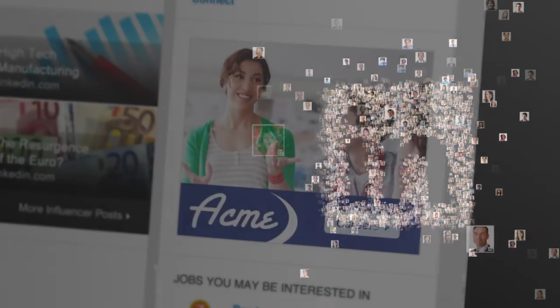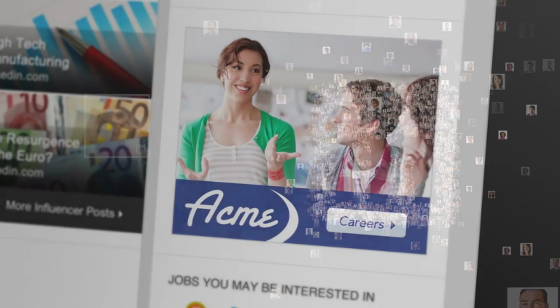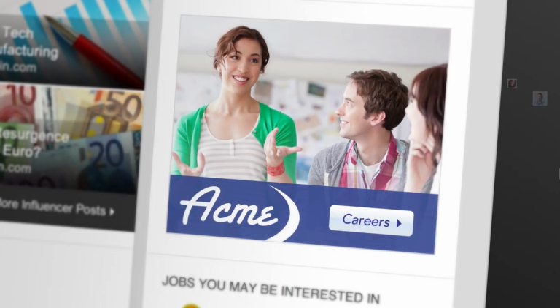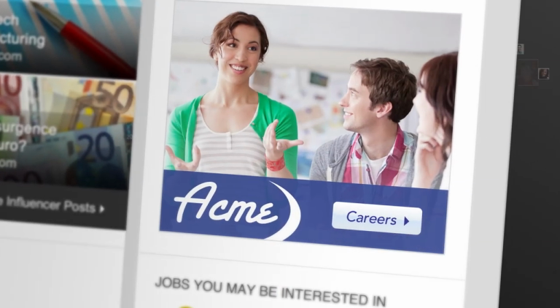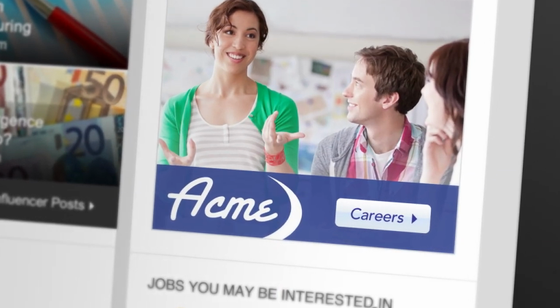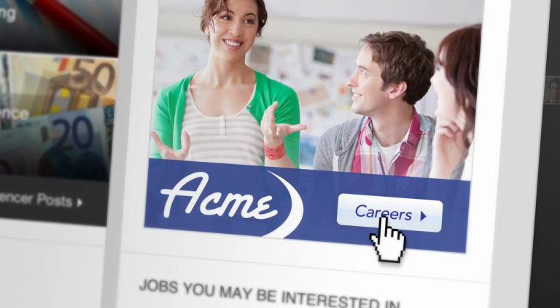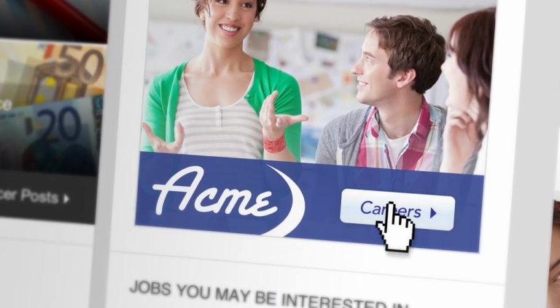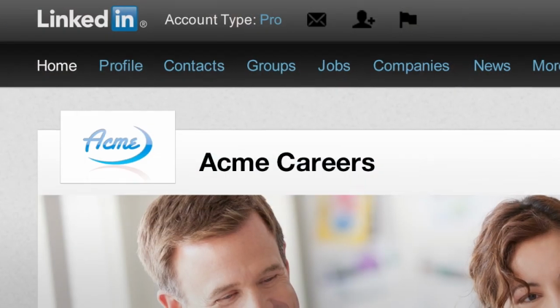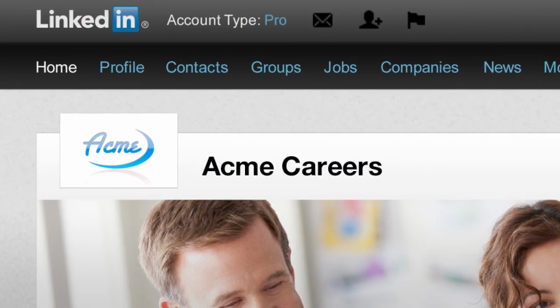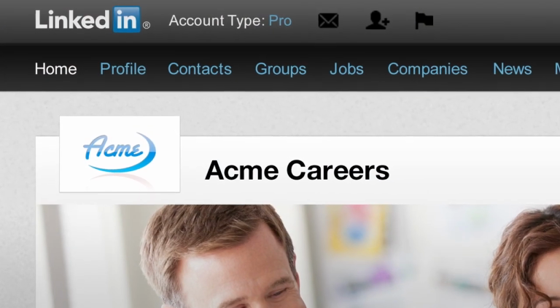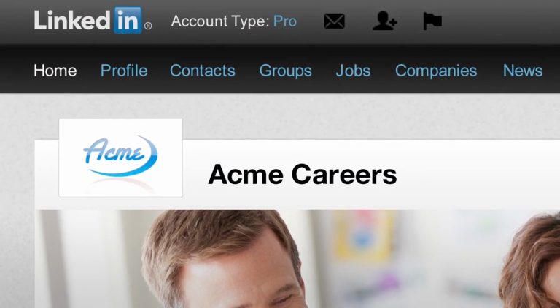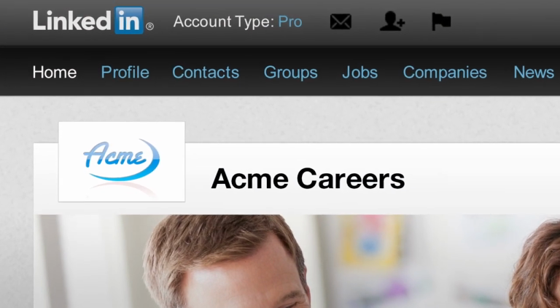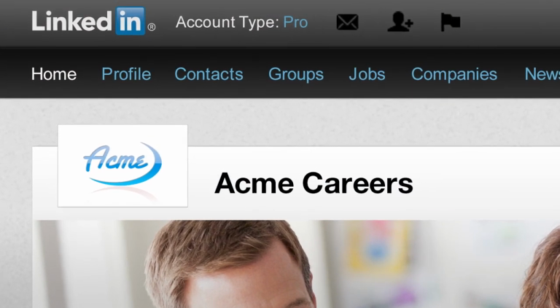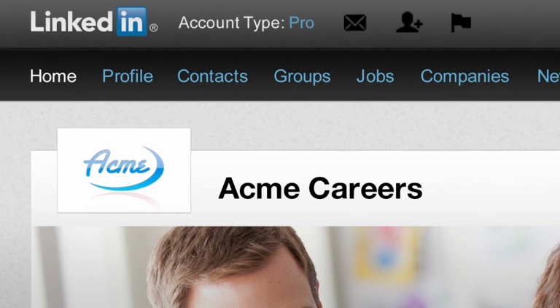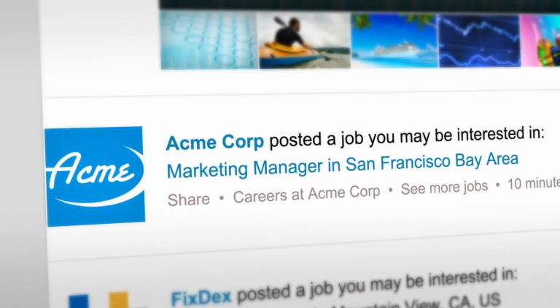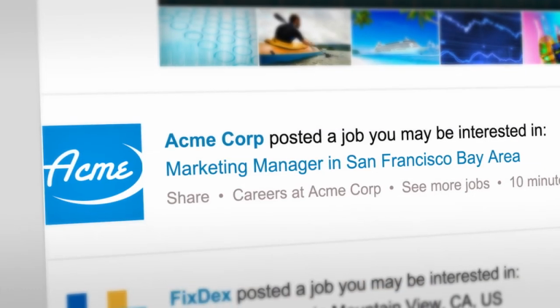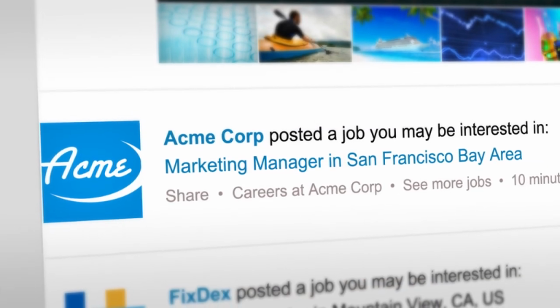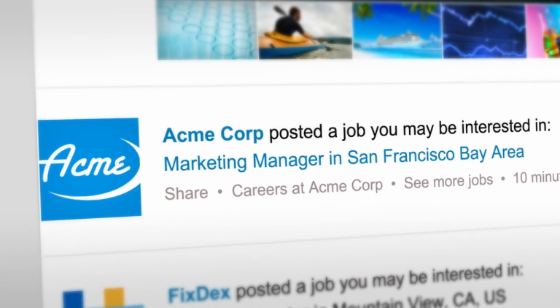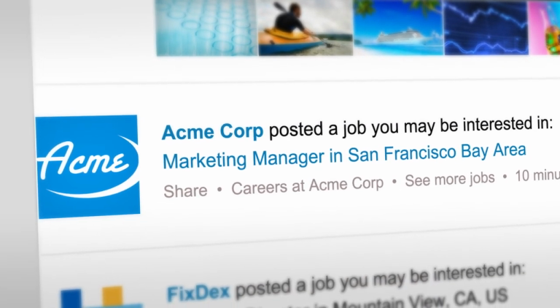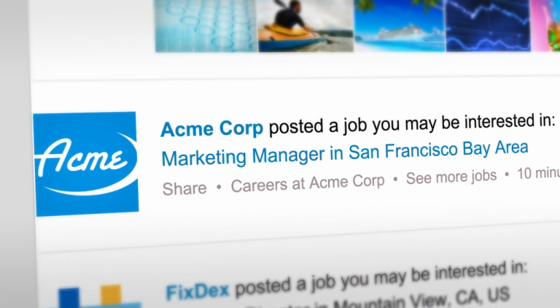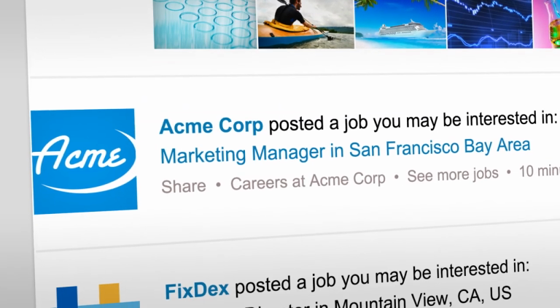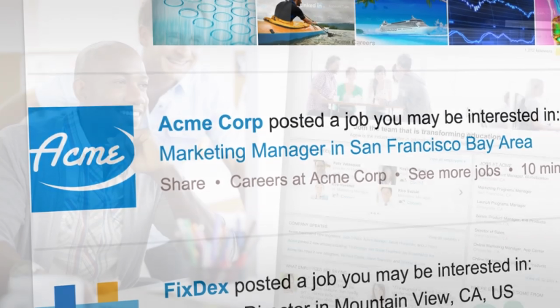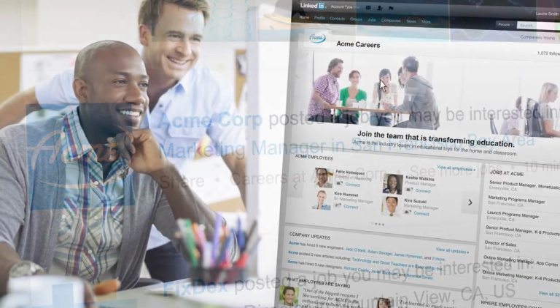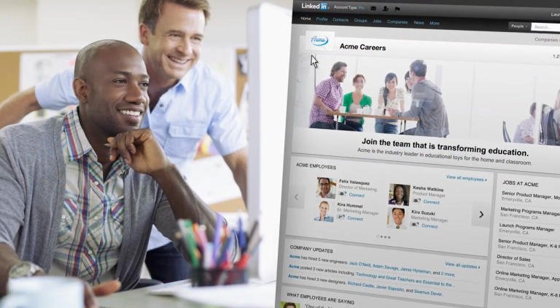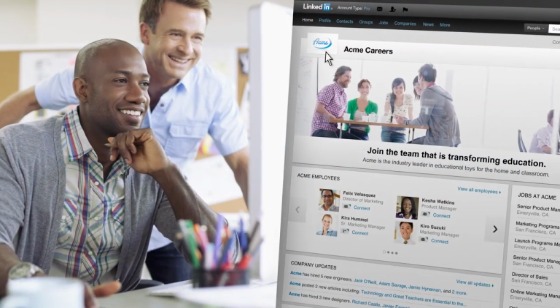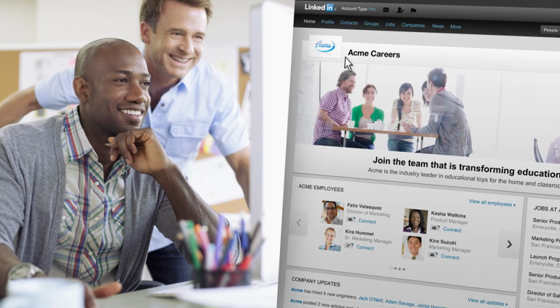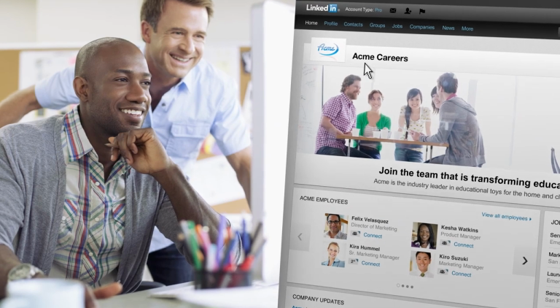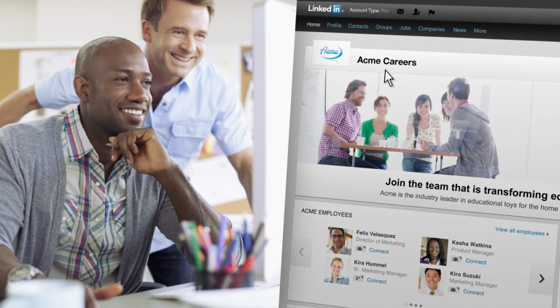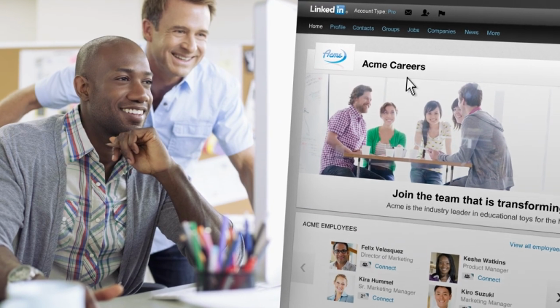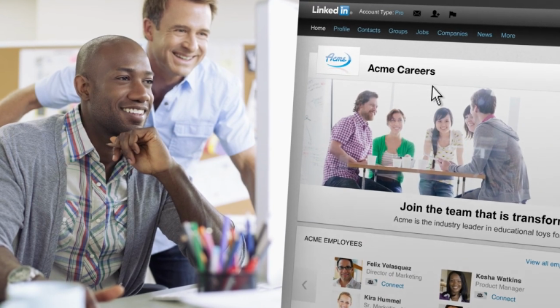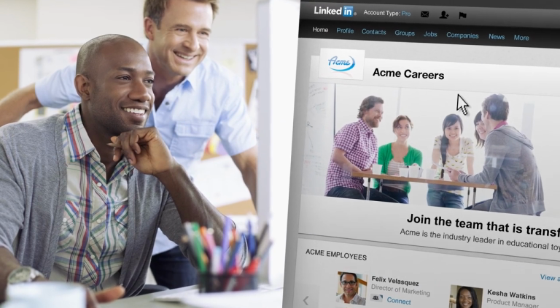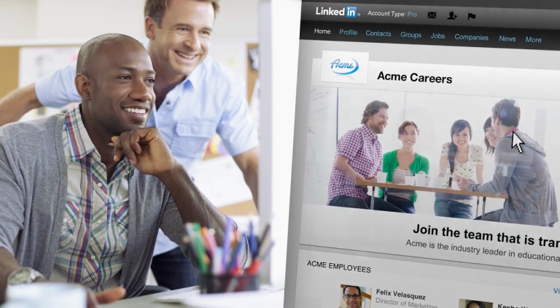To engage them, it's critical to establish a robust presence on LinkedIn by promoting one of your most valuable hiring assets, your employer brand. Start by building your LinkedIn career page to bring your company to life.